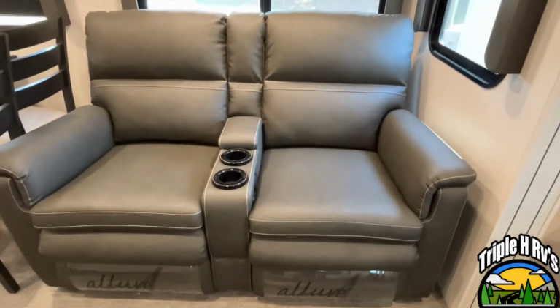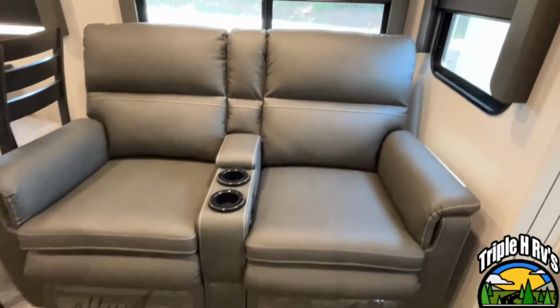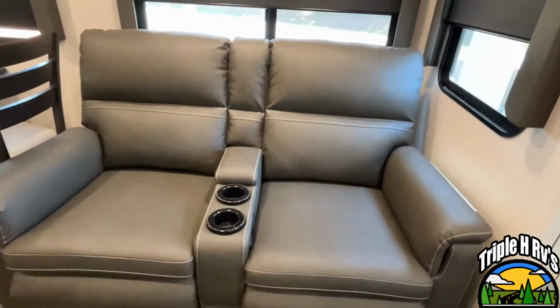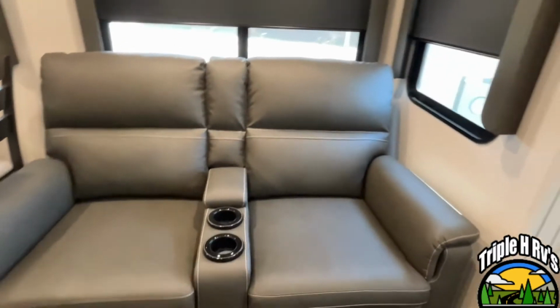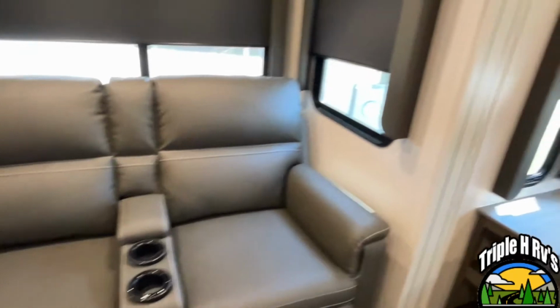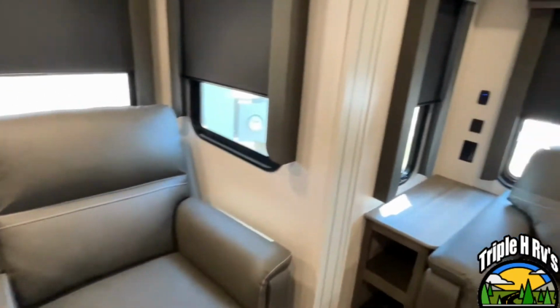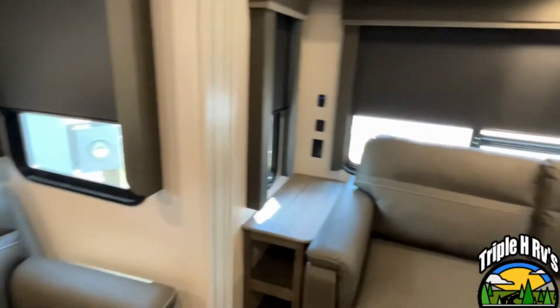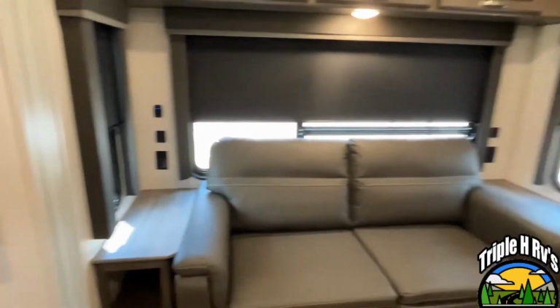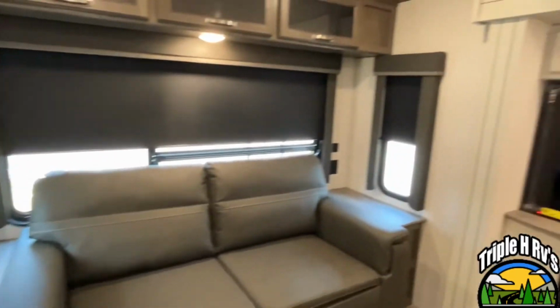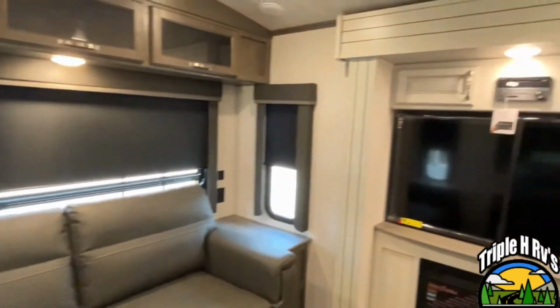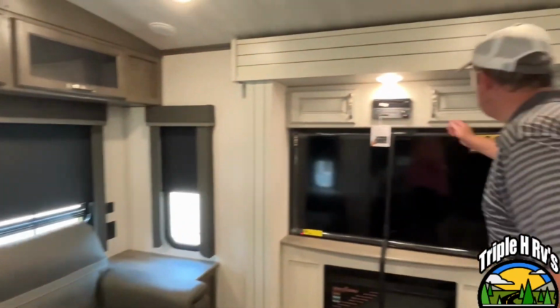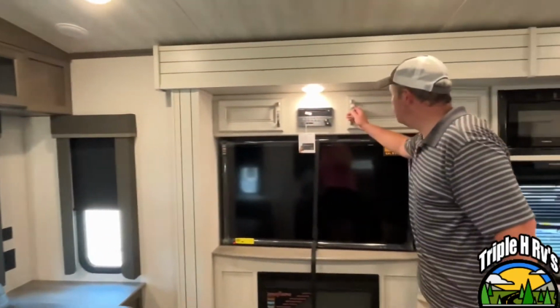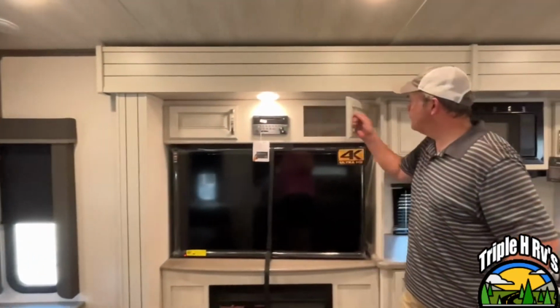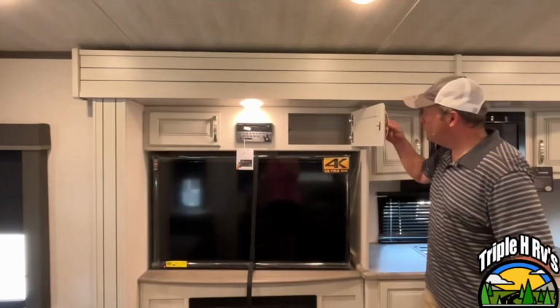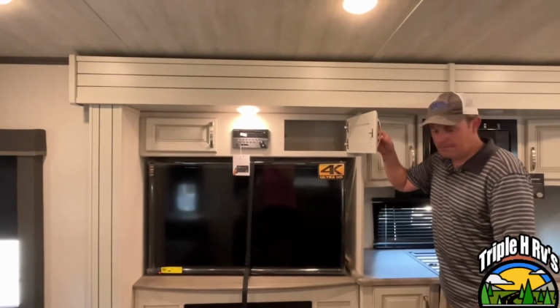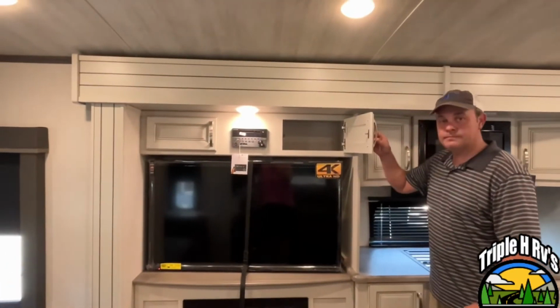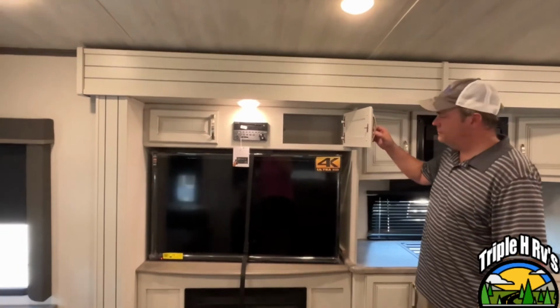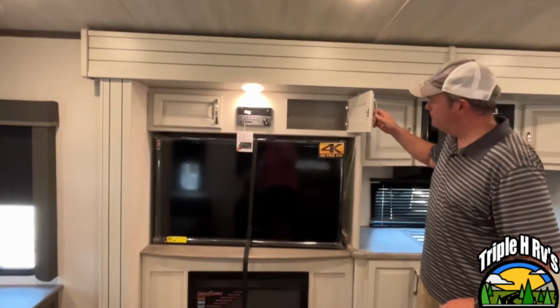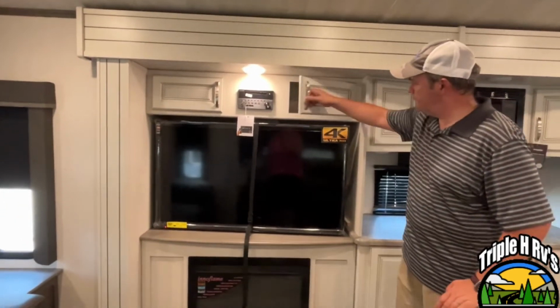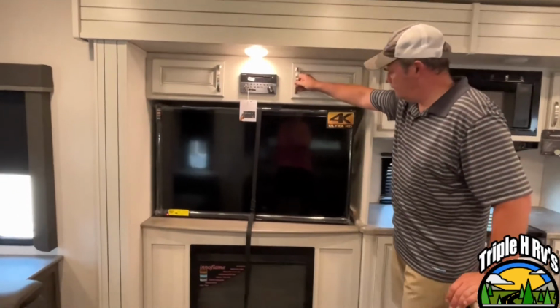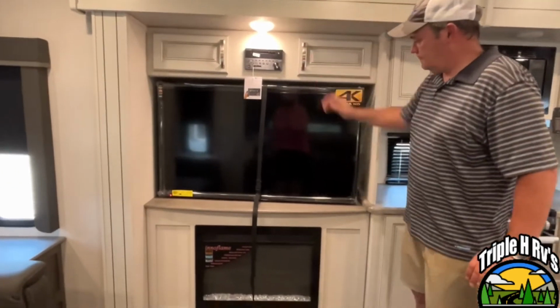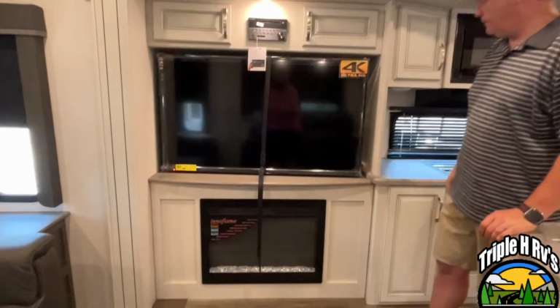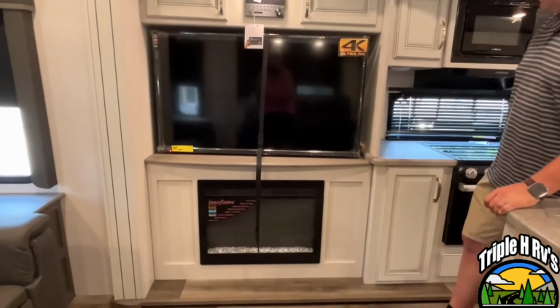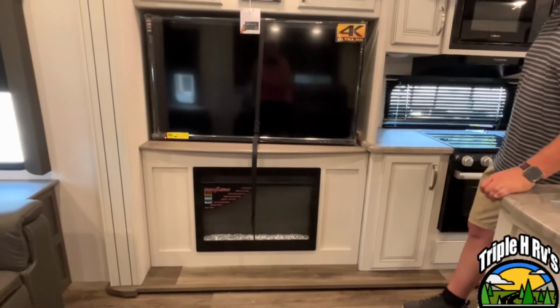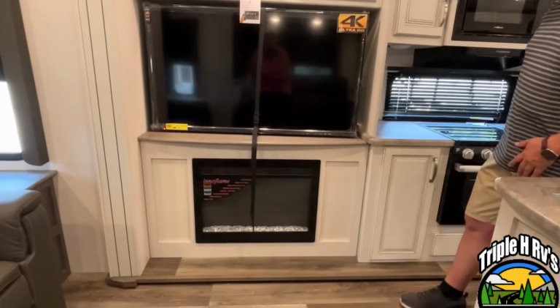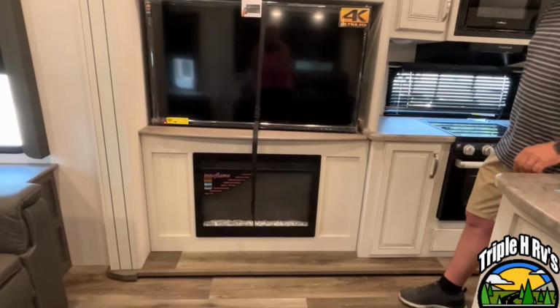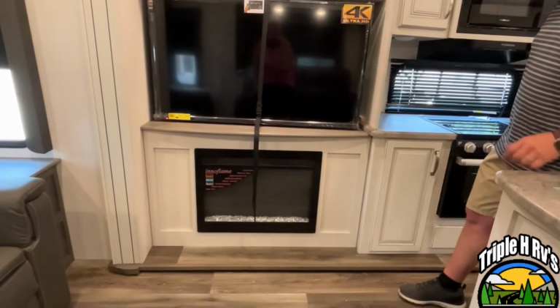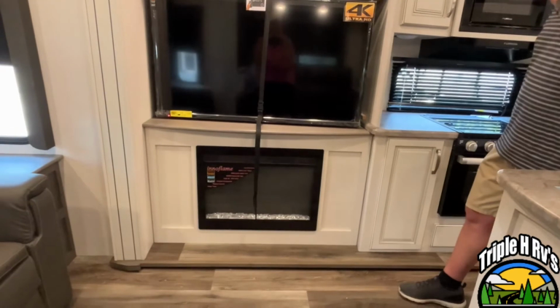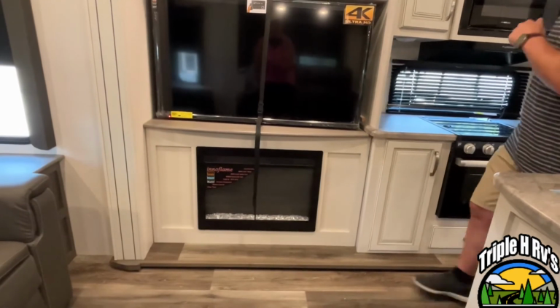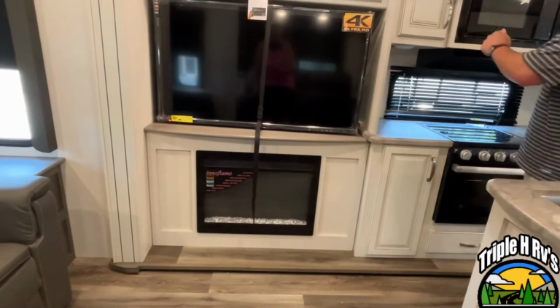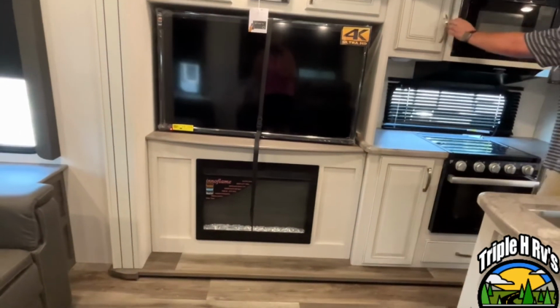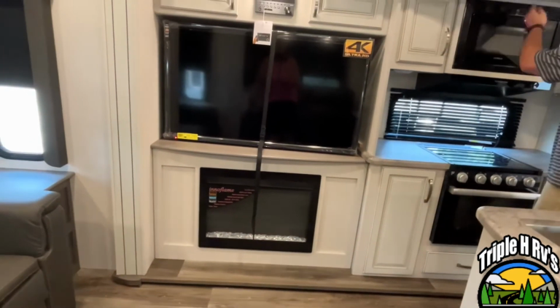Directly in front of your theater seating is your entertainment center. You've got storage right up above, and down here below you're going to have an electric fireplace for some additional heating during those cooler days.